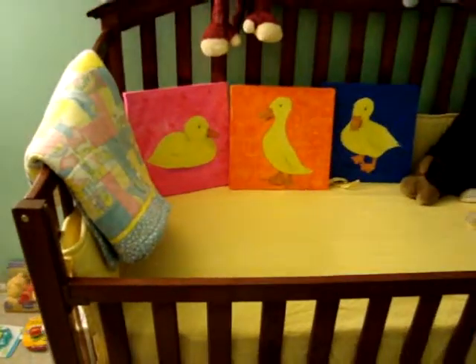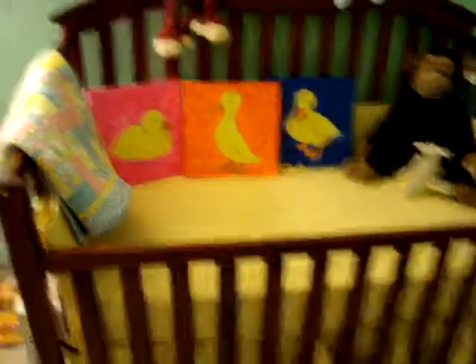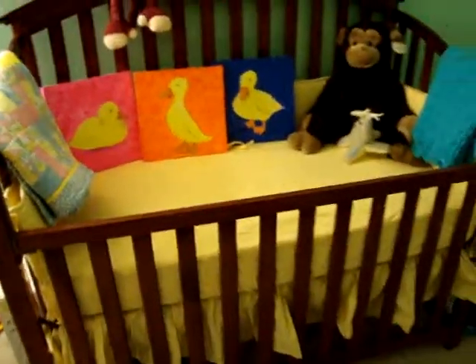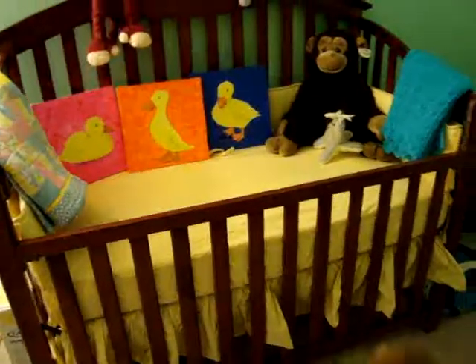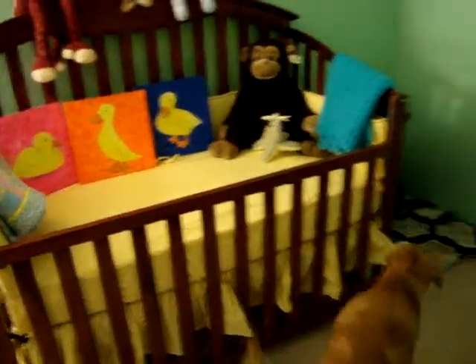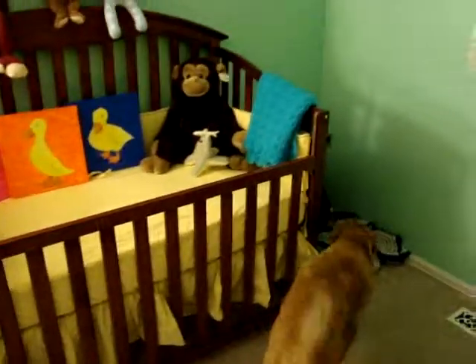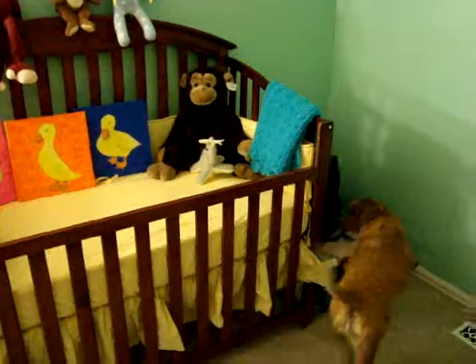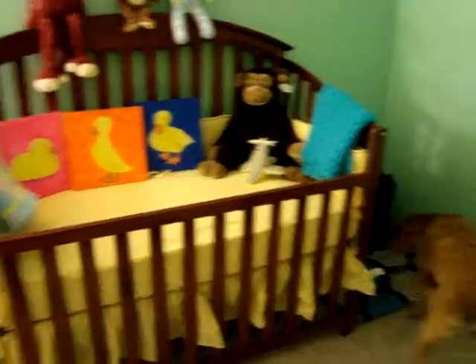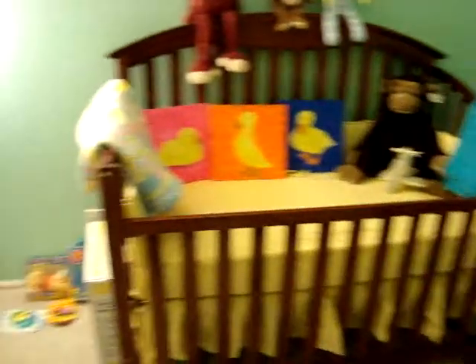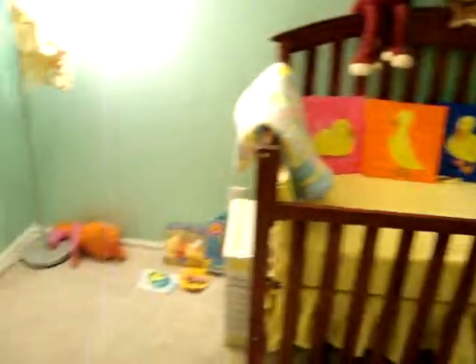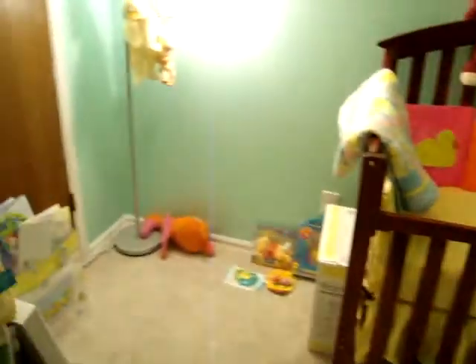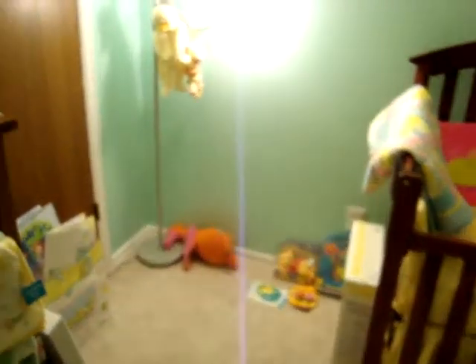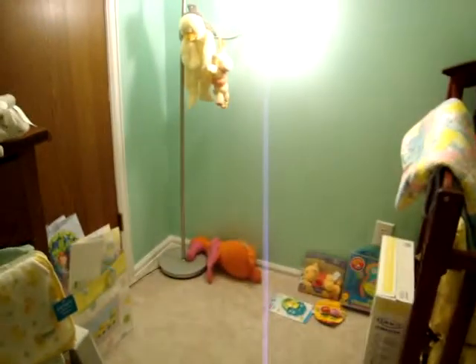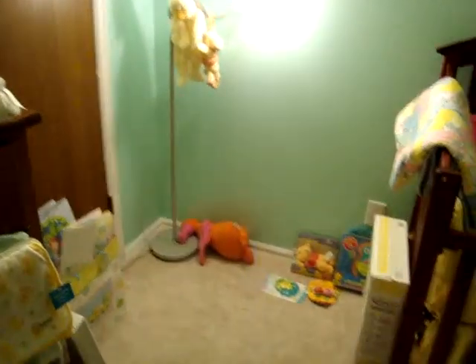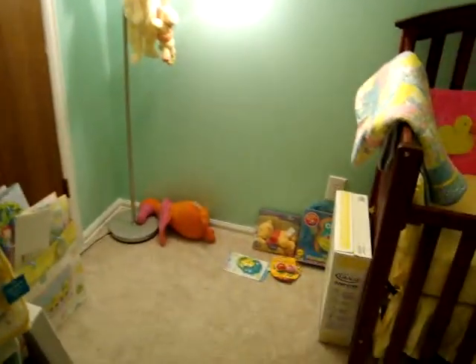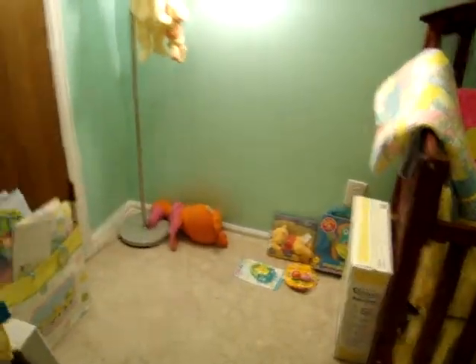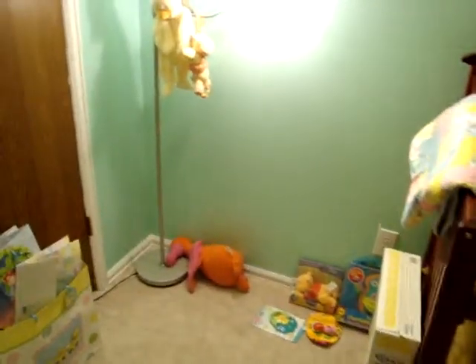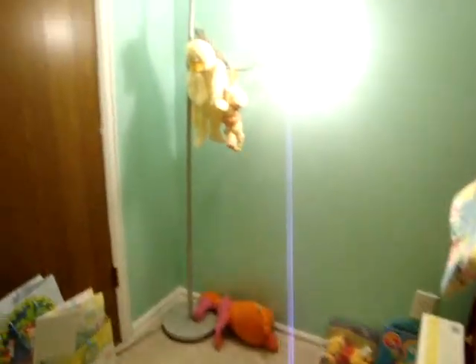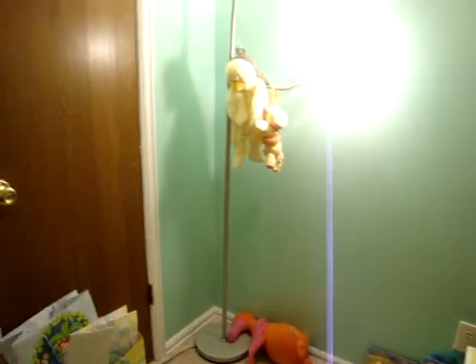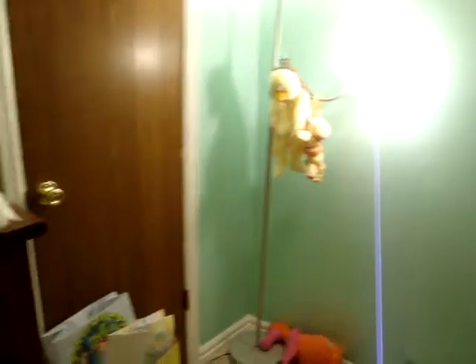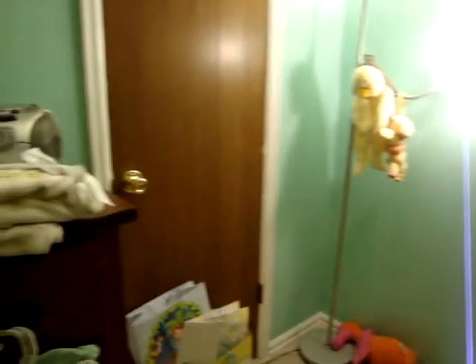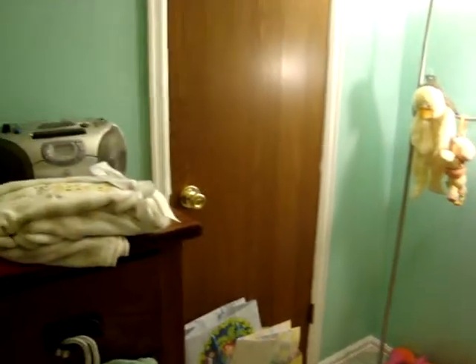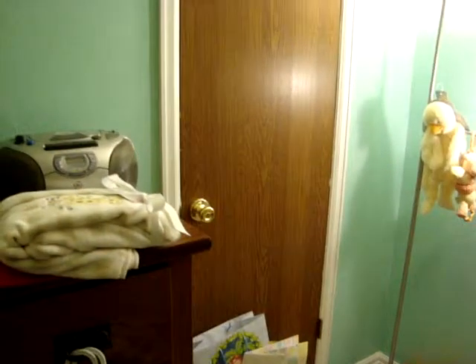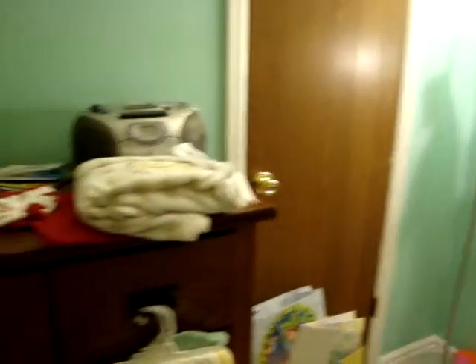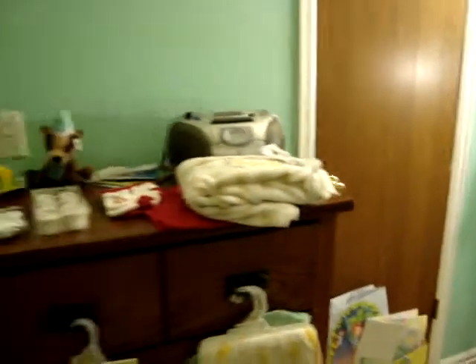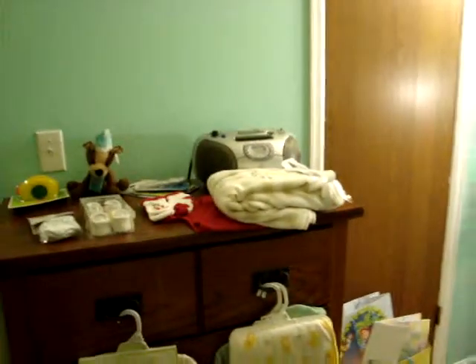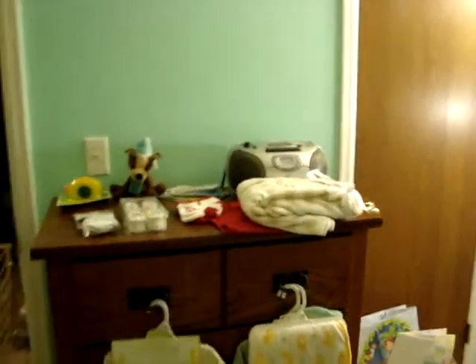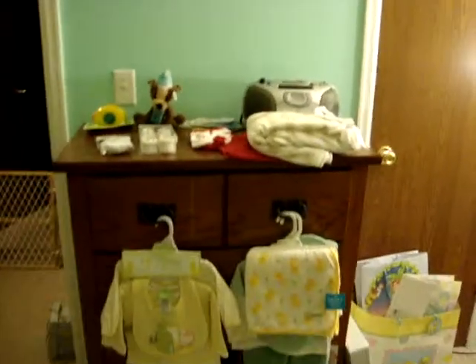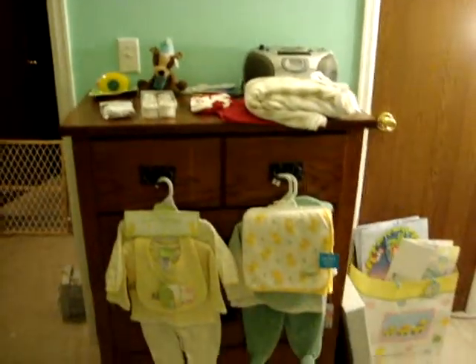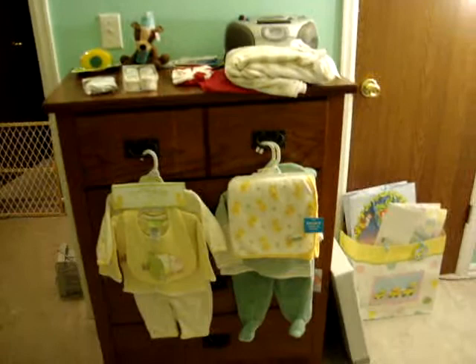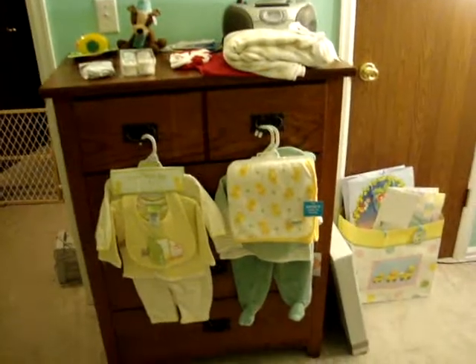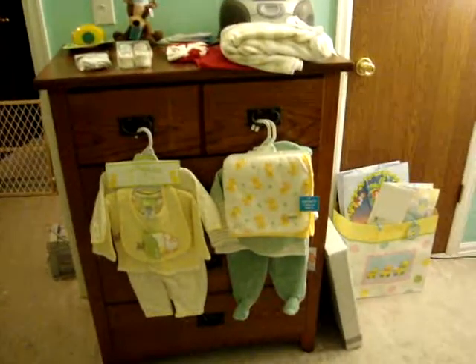Lexi's going over to the bed now, and then over here in the corner just some toys, the light, the closet, and then the dresser with some outfits on it.